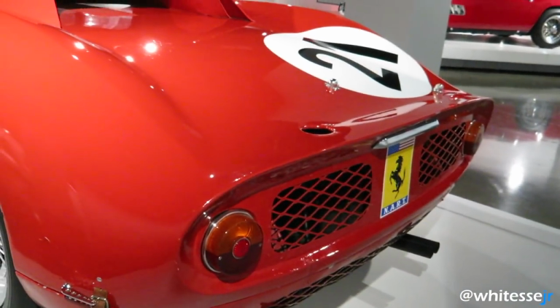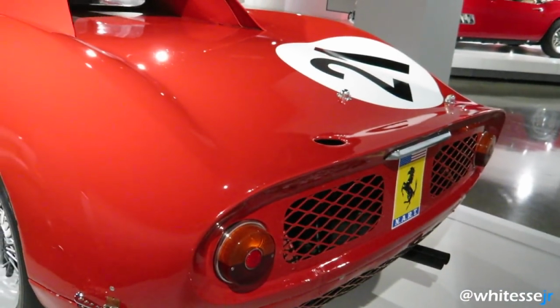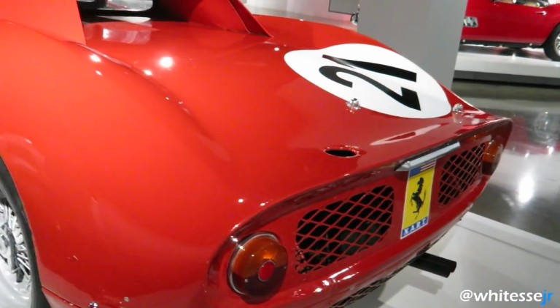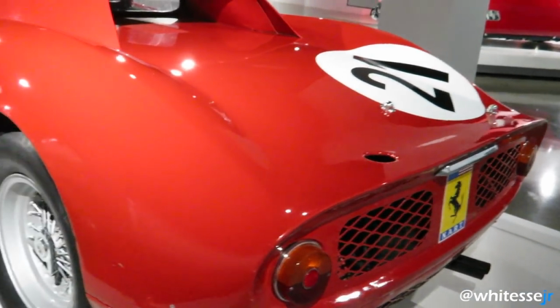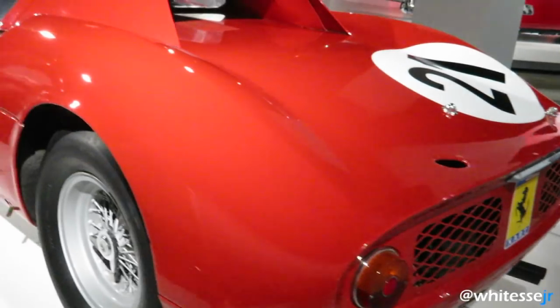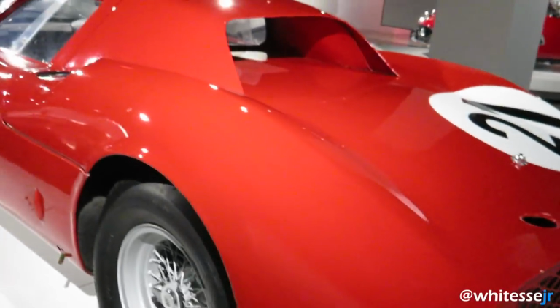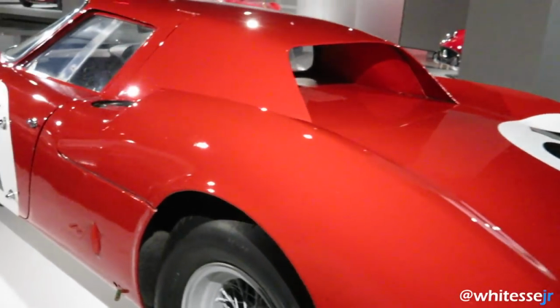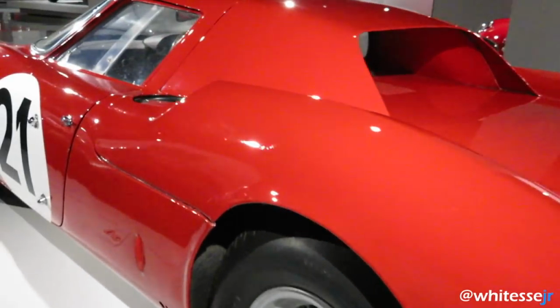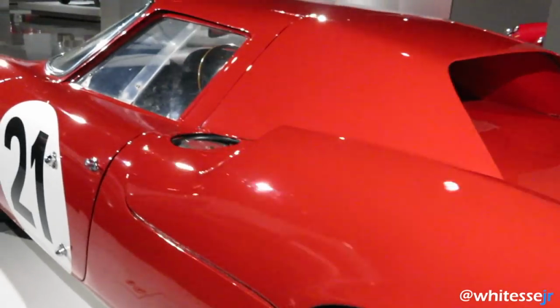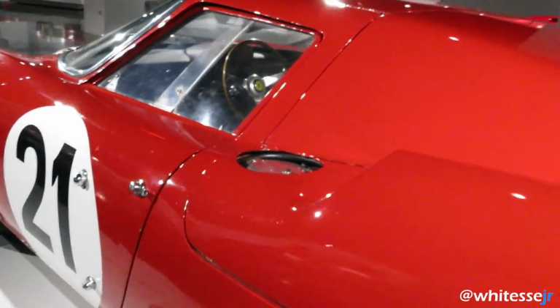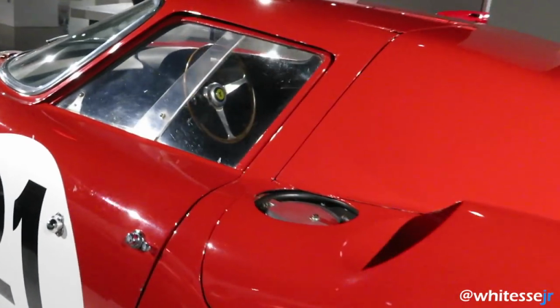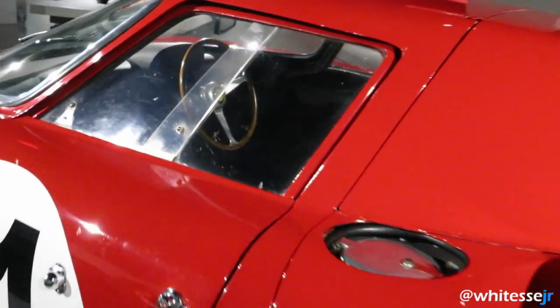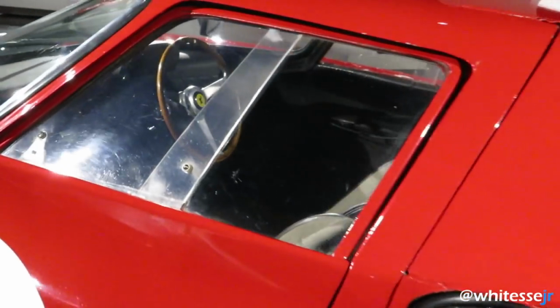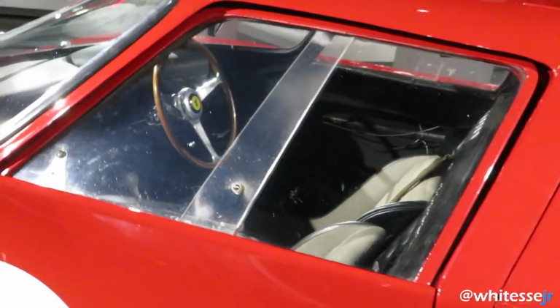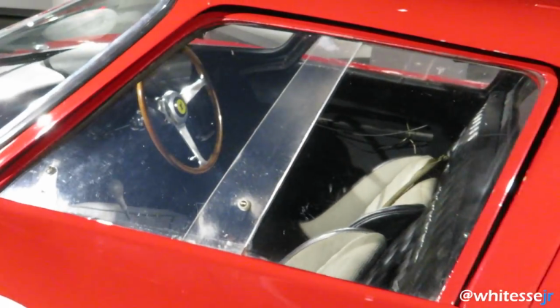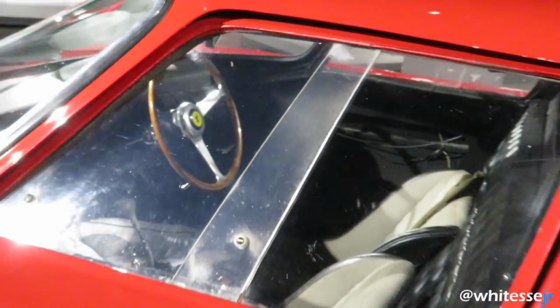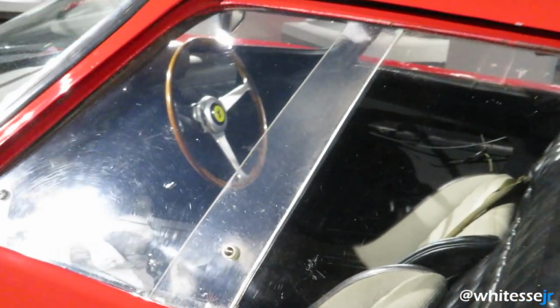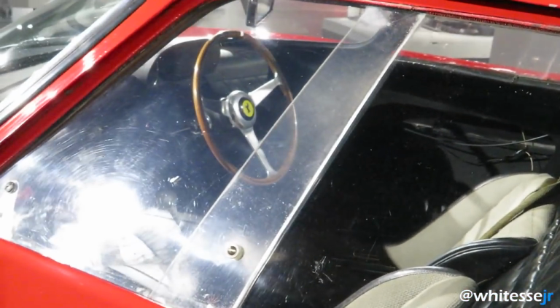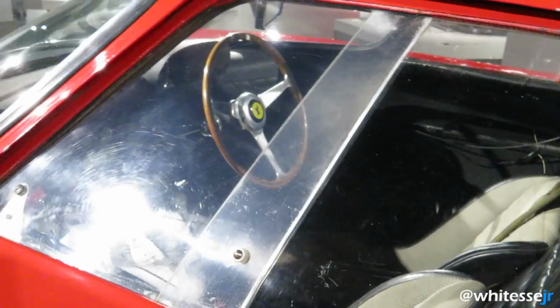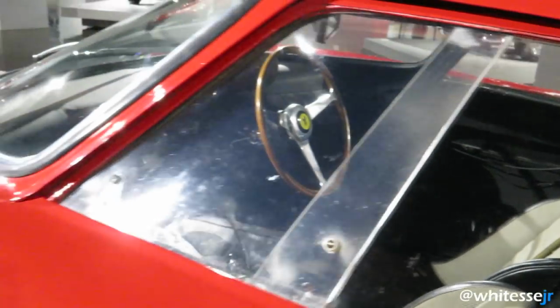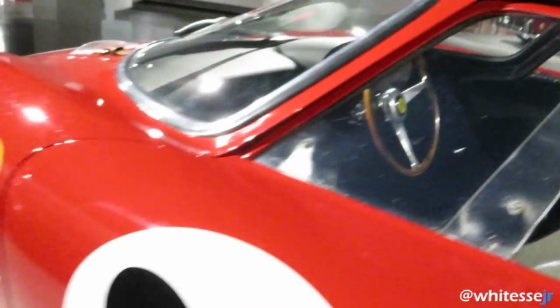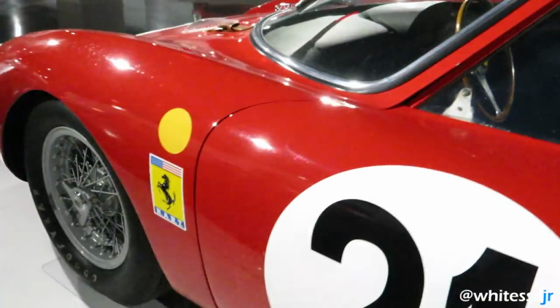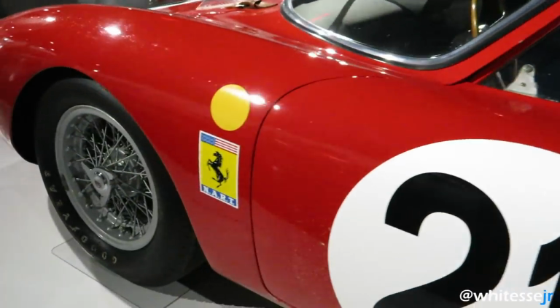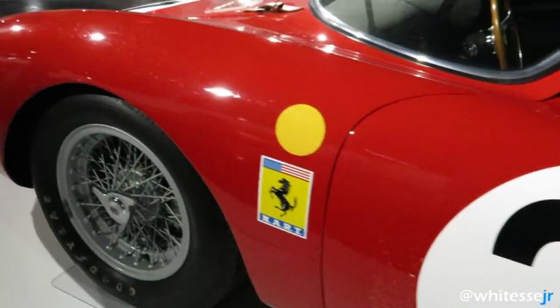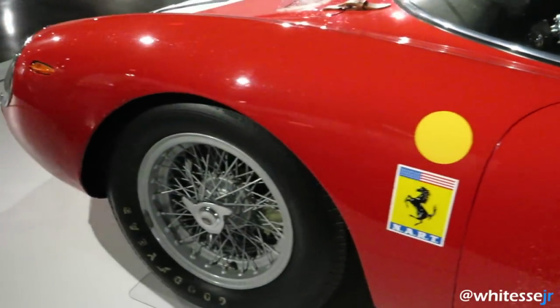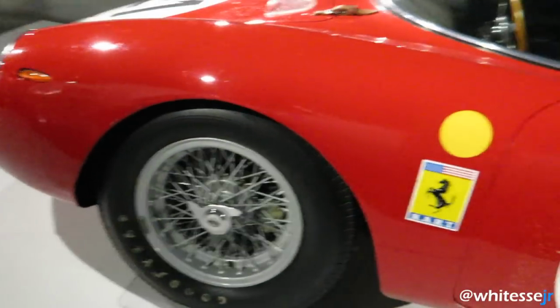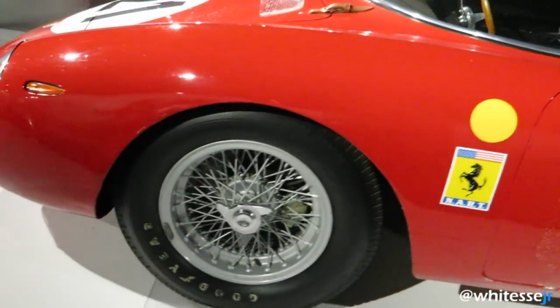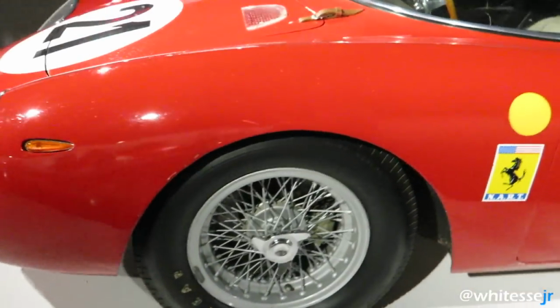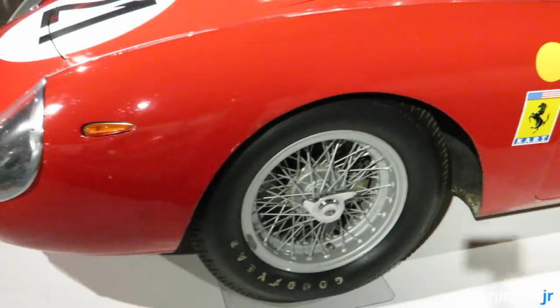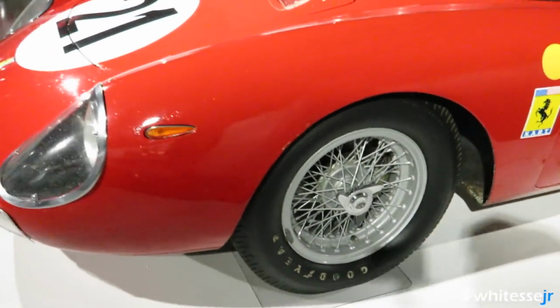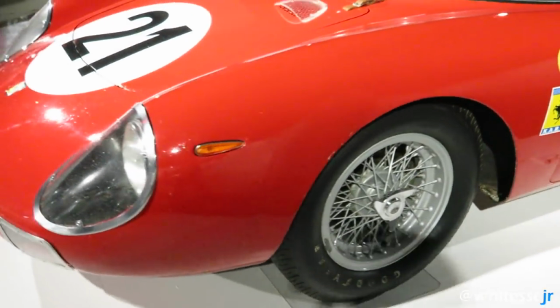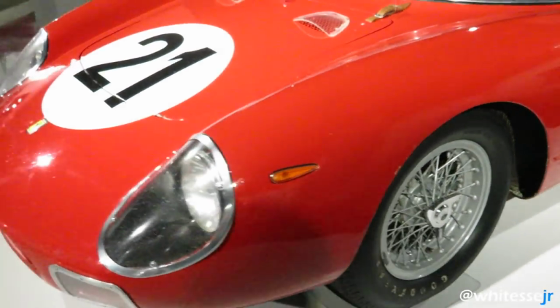It's amazing to see this car actually in its original condition. A lot of Ferraris nowadays have been restored so many times that some of them you can't even tell if they're real.